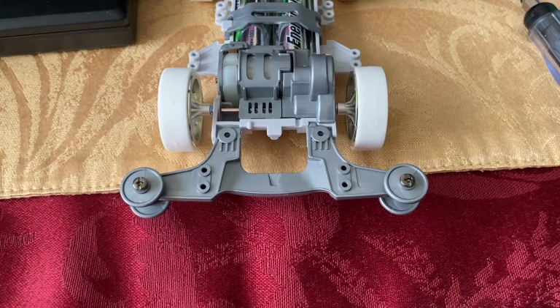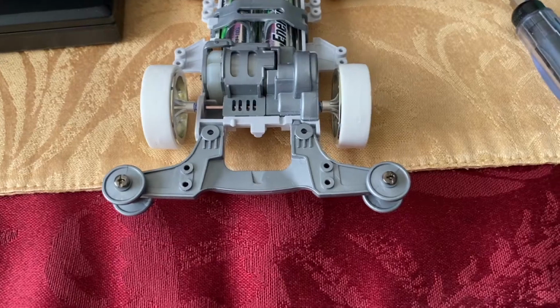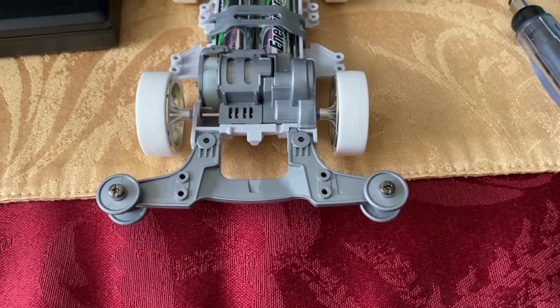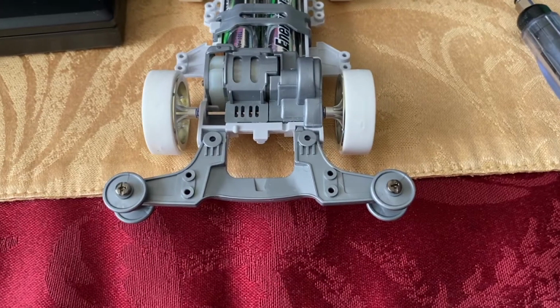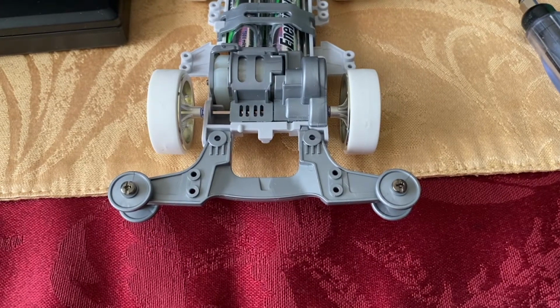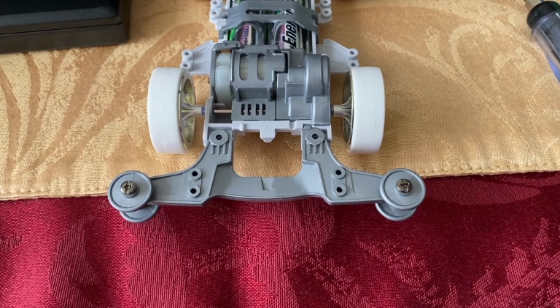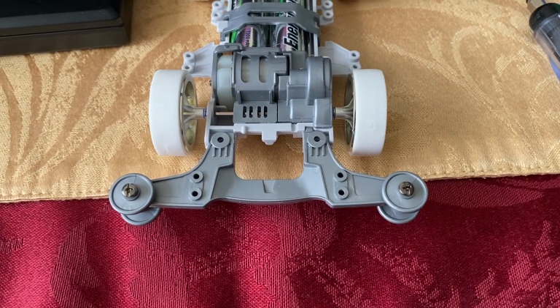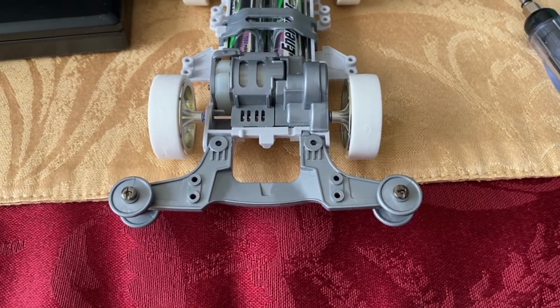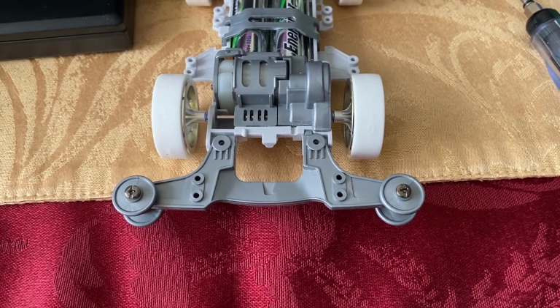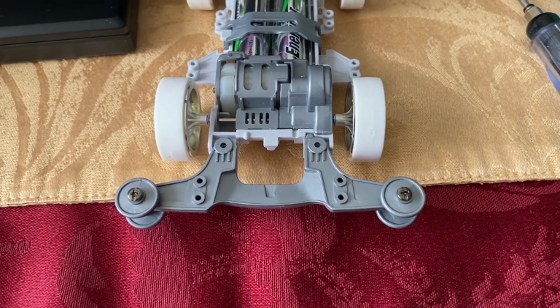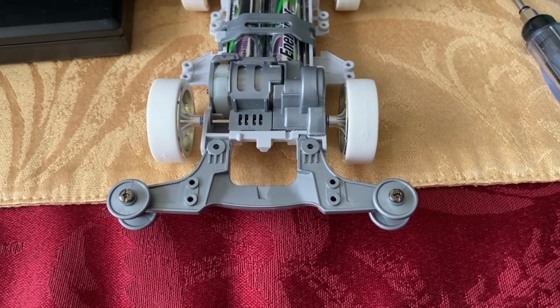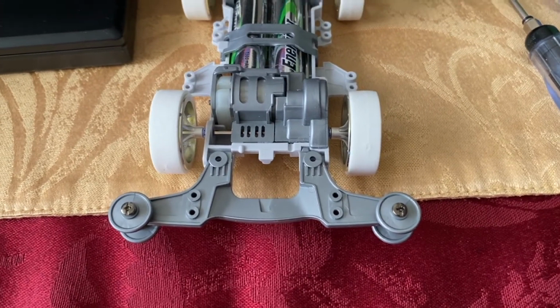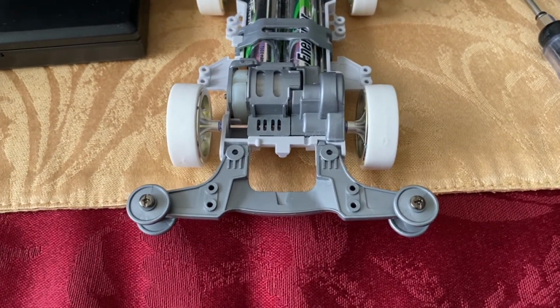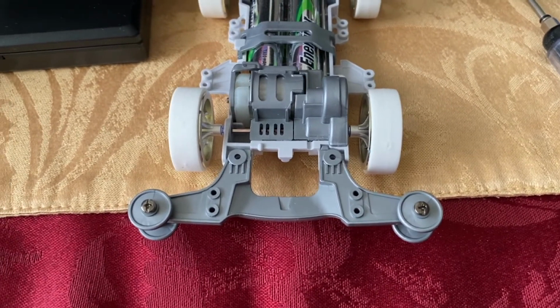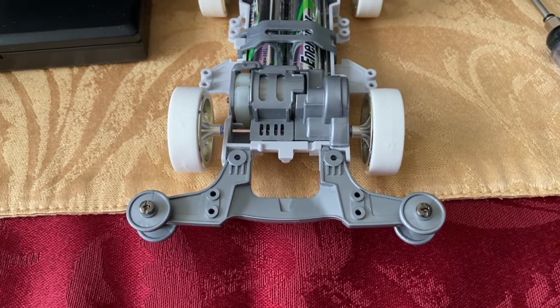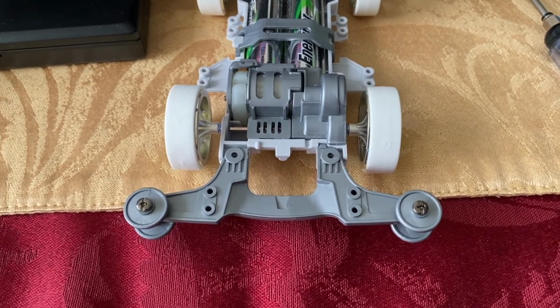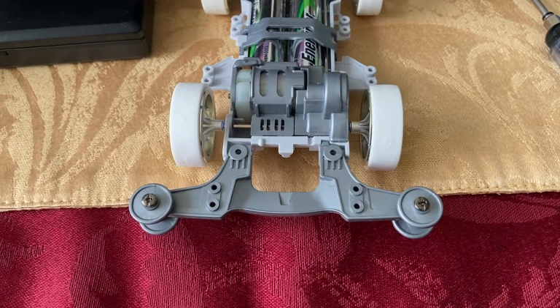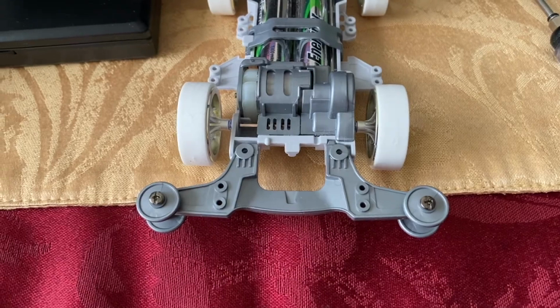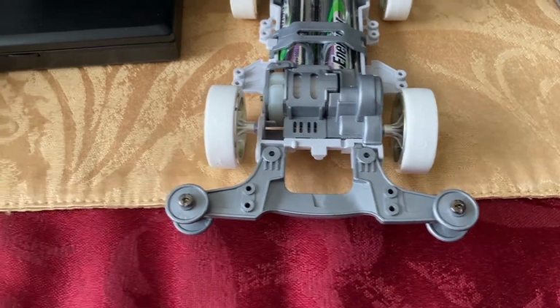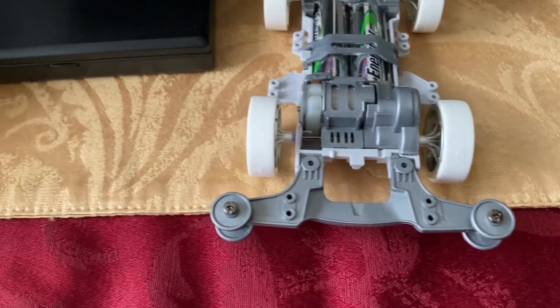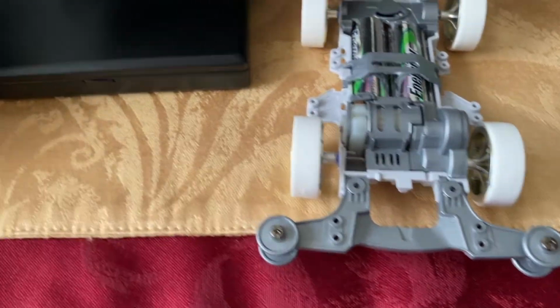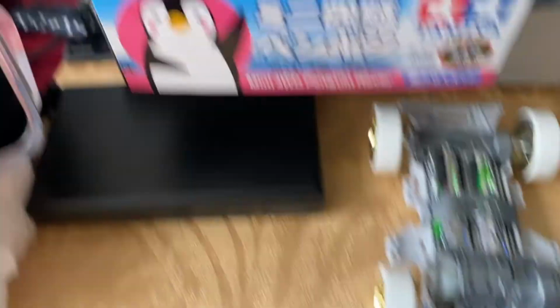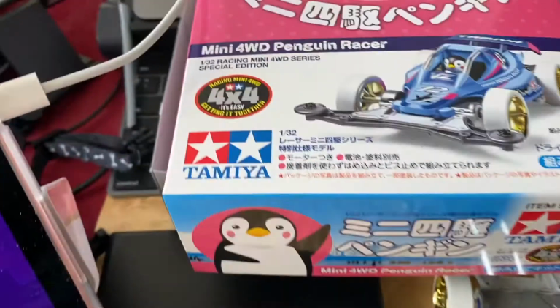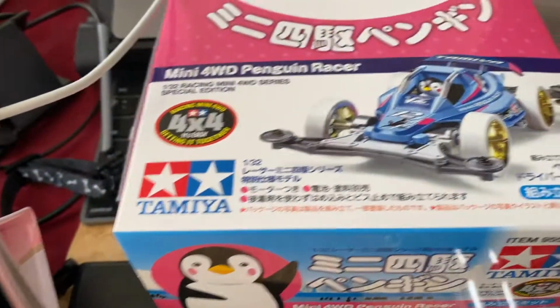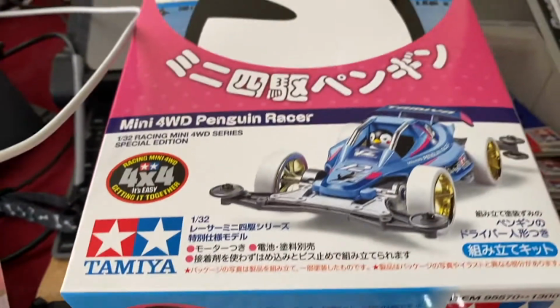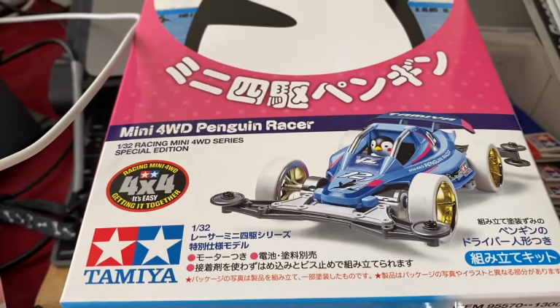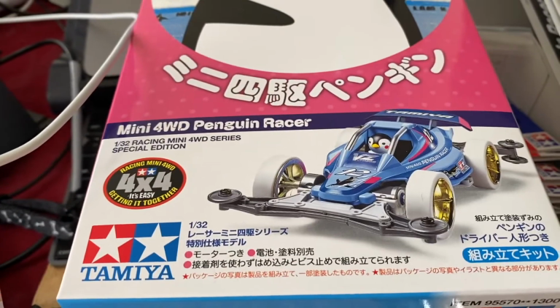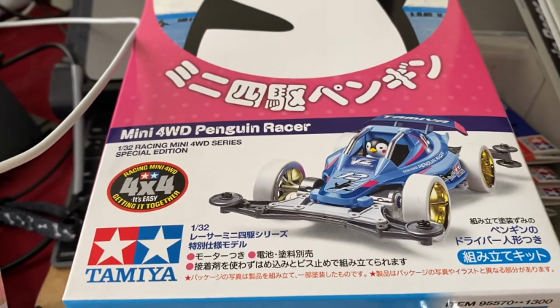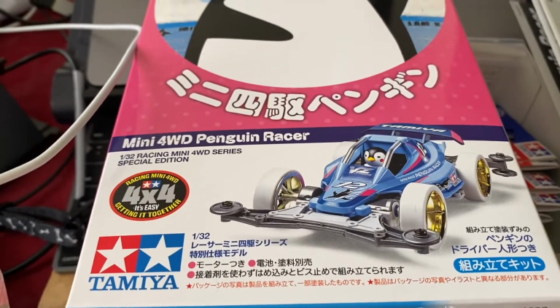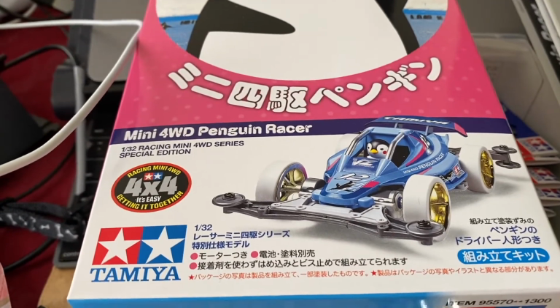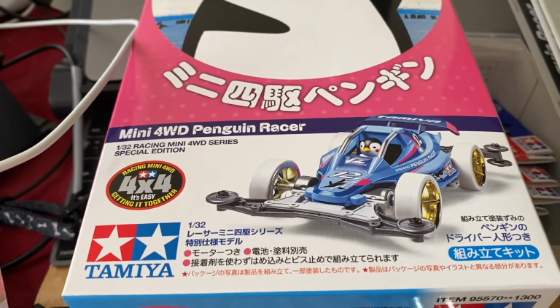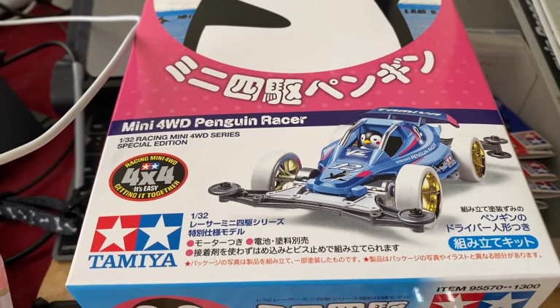Hello everybody out there in YouTube land! This is Geek Girl Claire with another exciting Tamiya Mini 4WD video. Today I am building my Mini 4WD Penguin Racer.